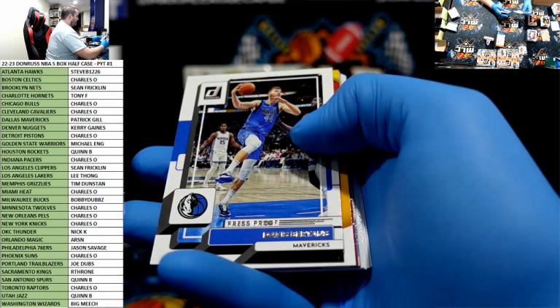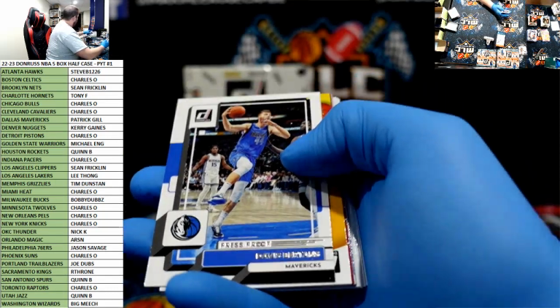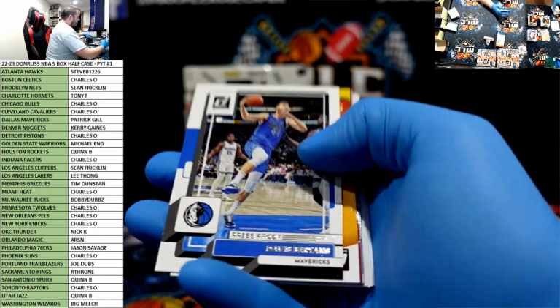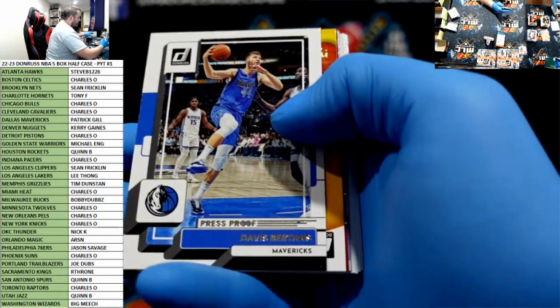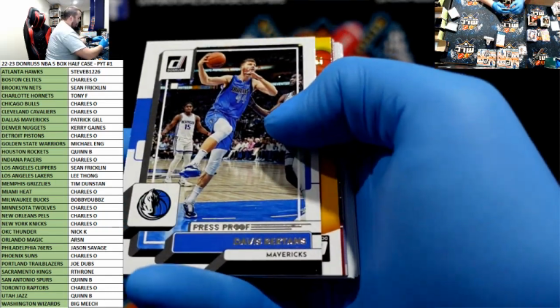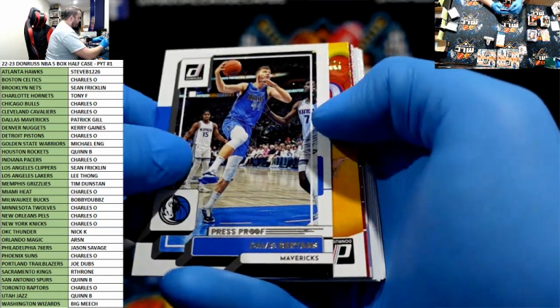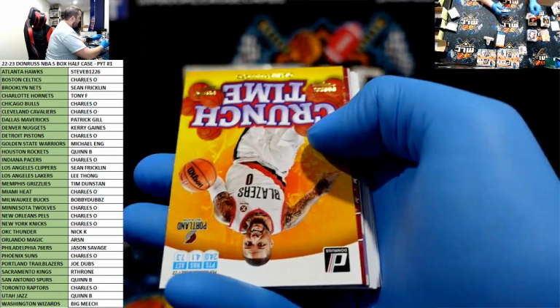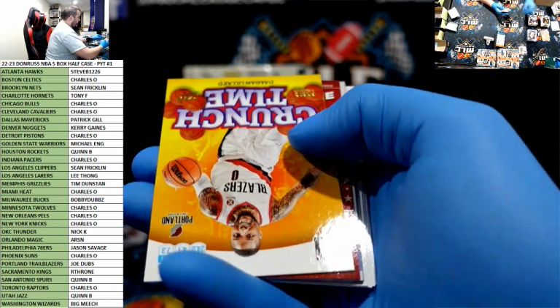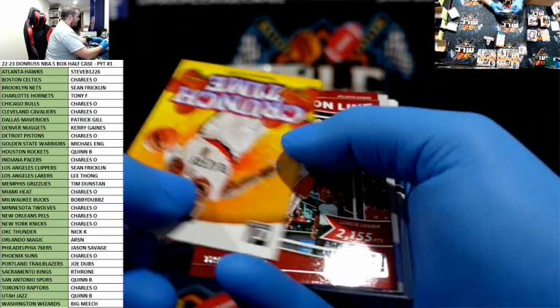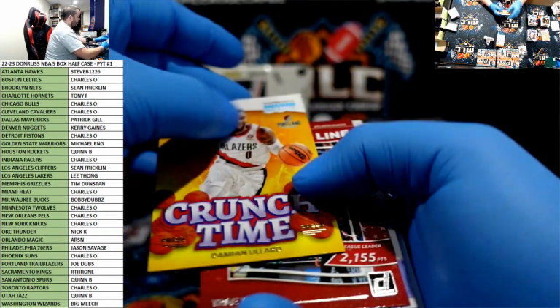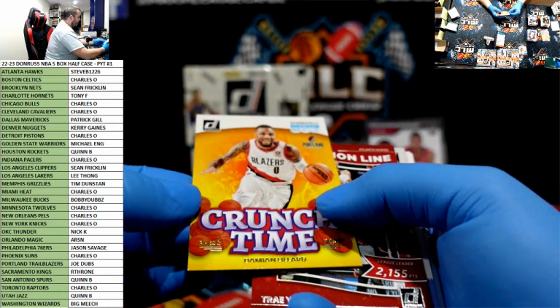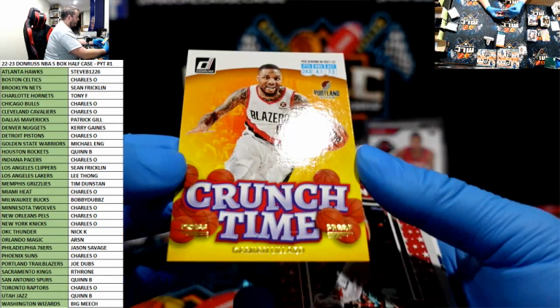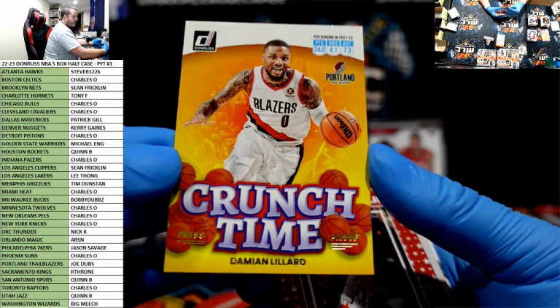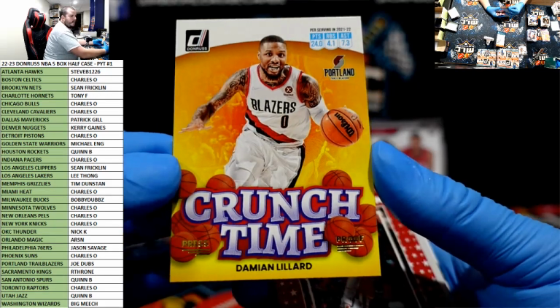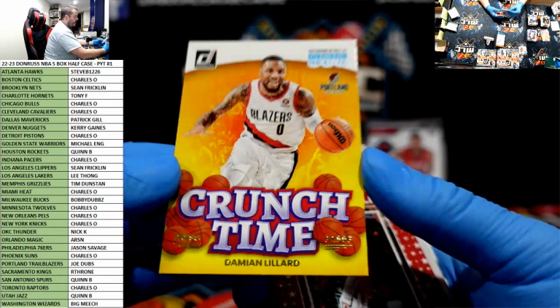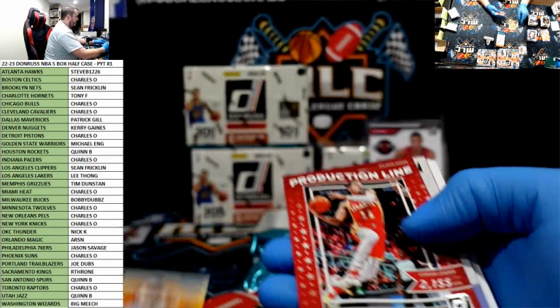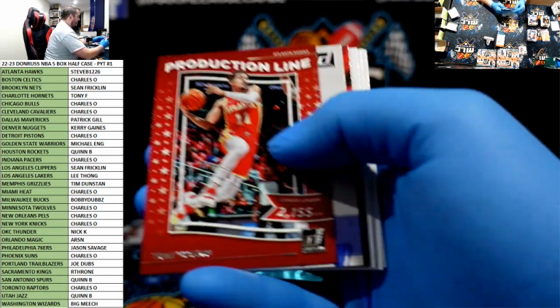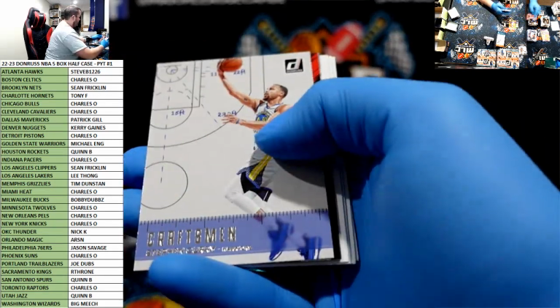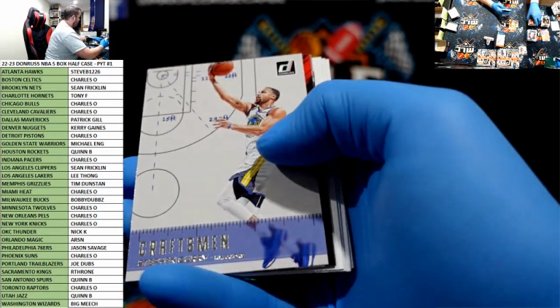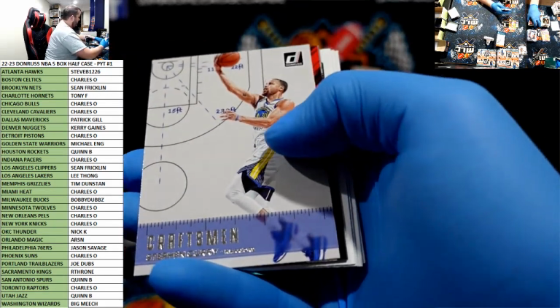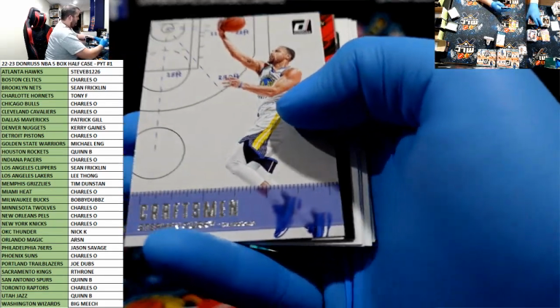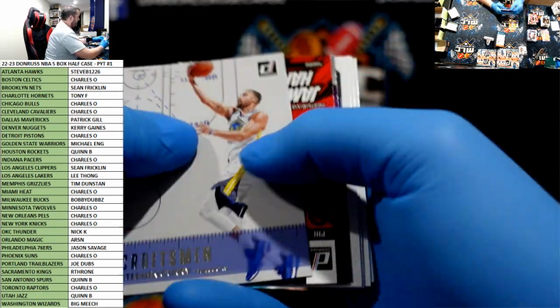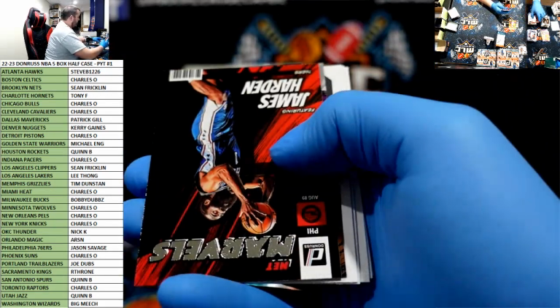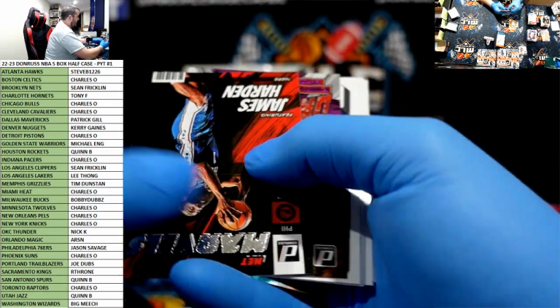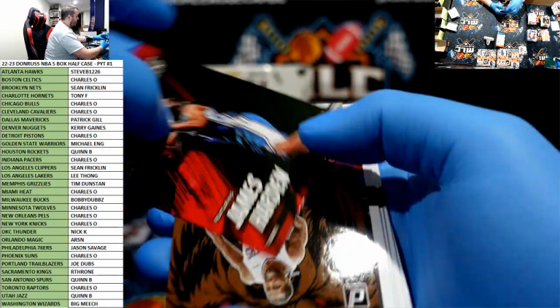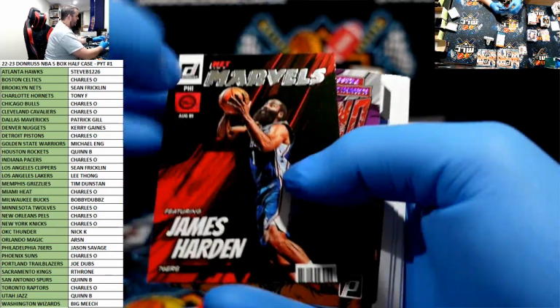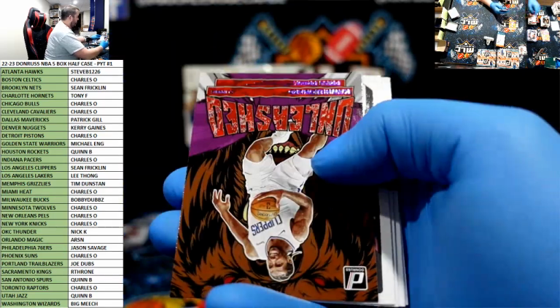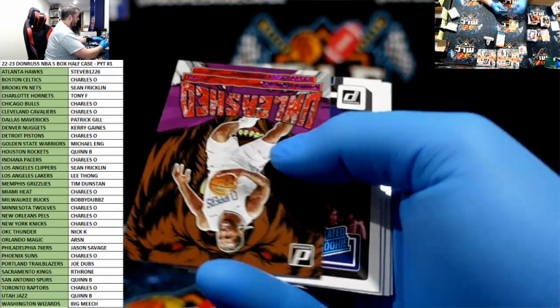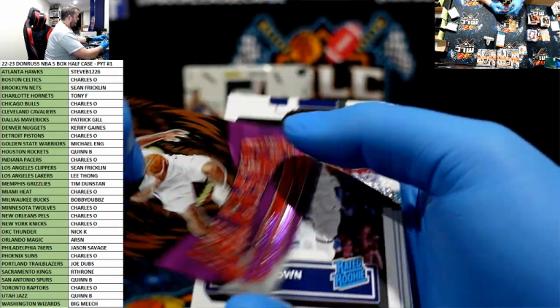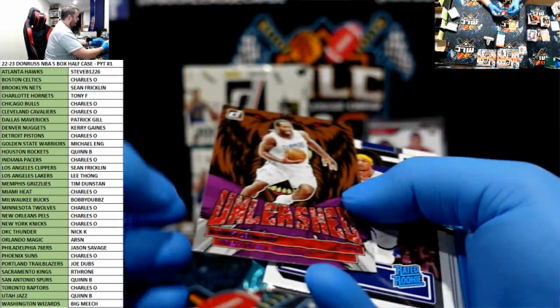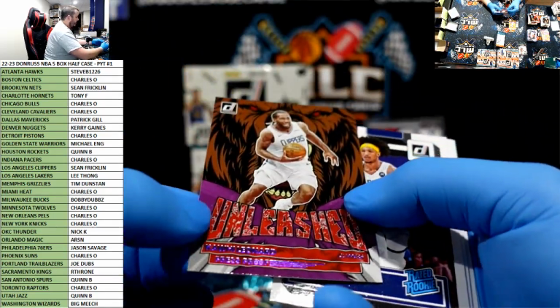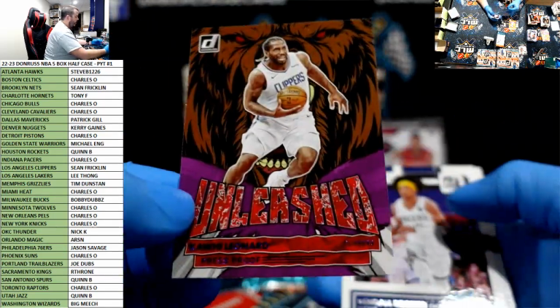Press proof, tens gold press proof, Crunch Time Dame. Is that James Harden Net Marvels? Unleashed purple Kawhi.